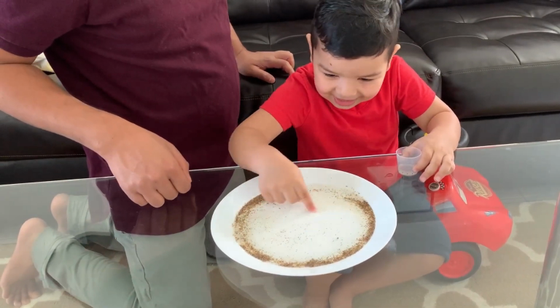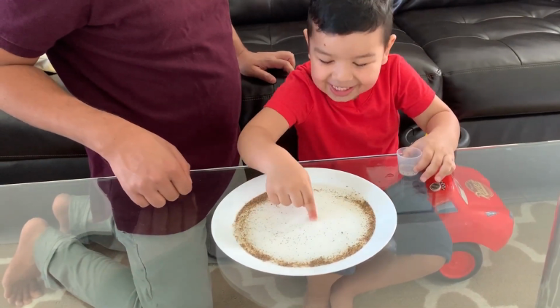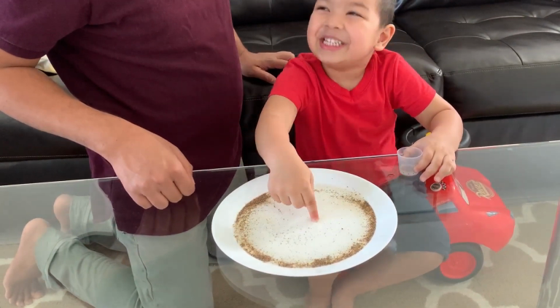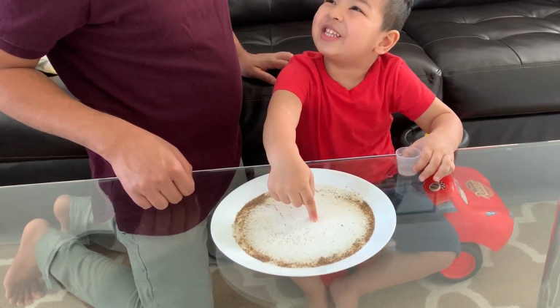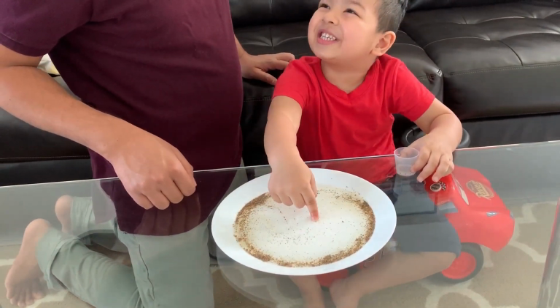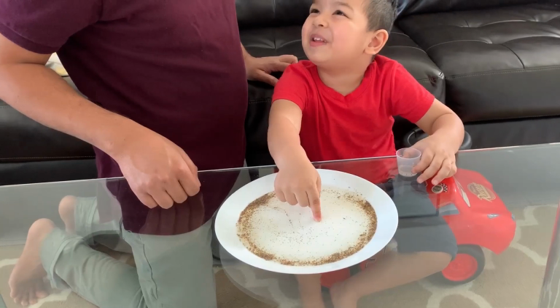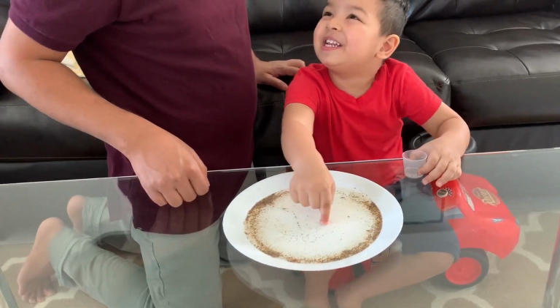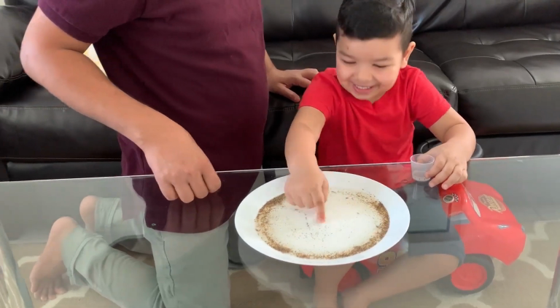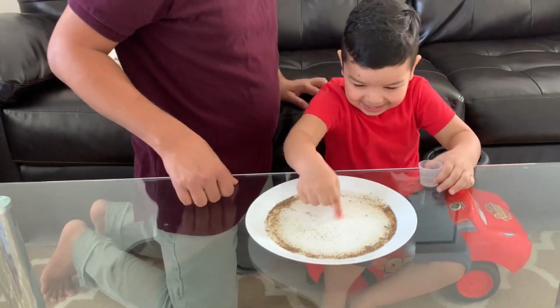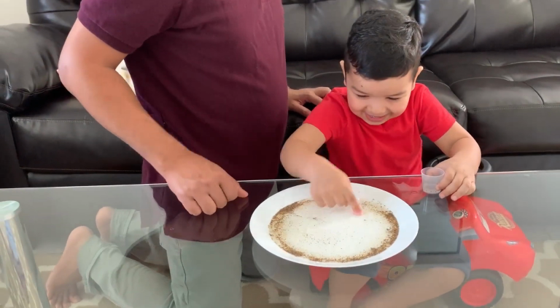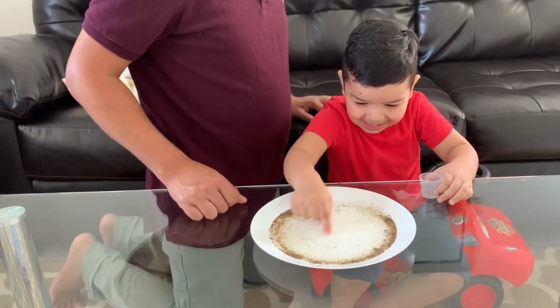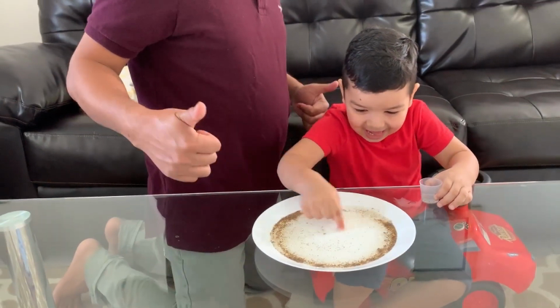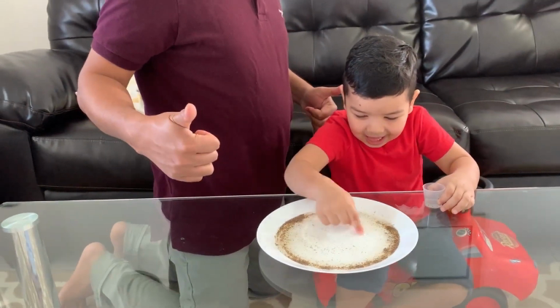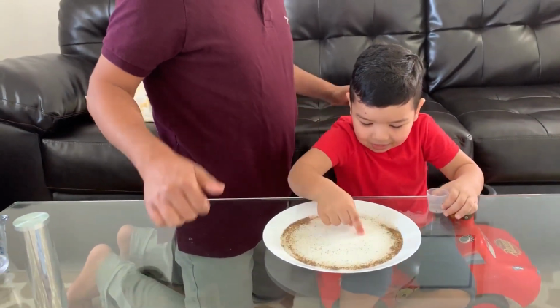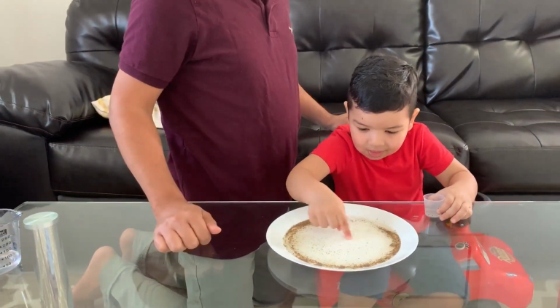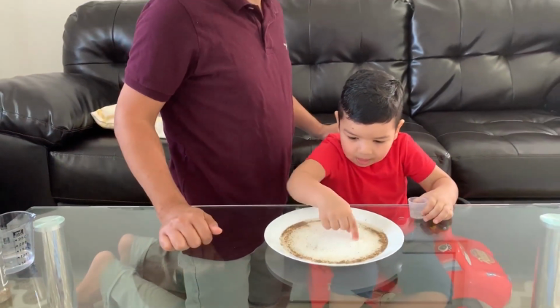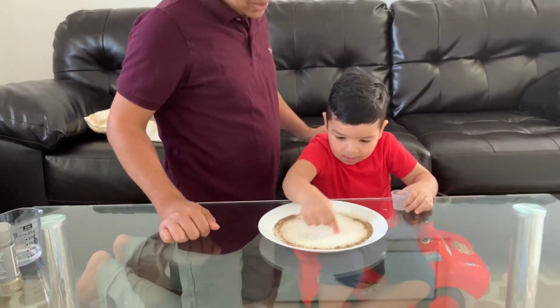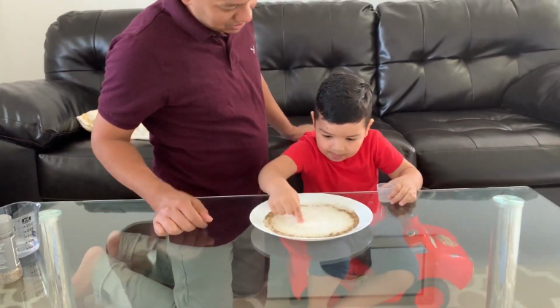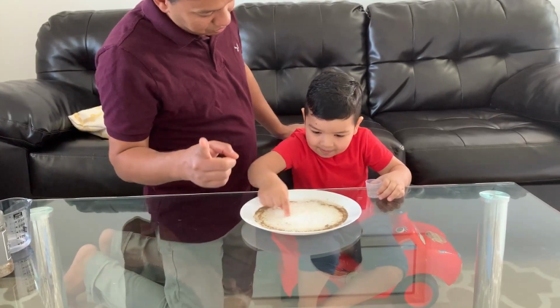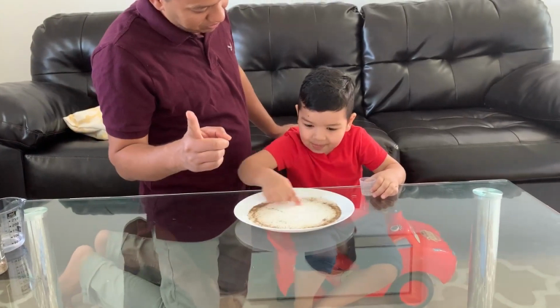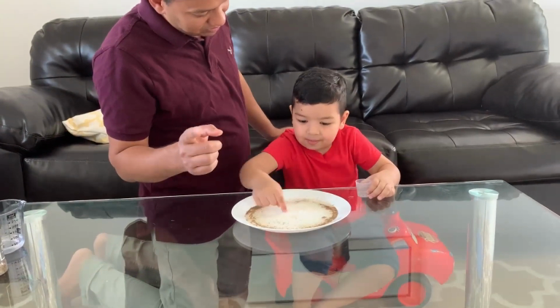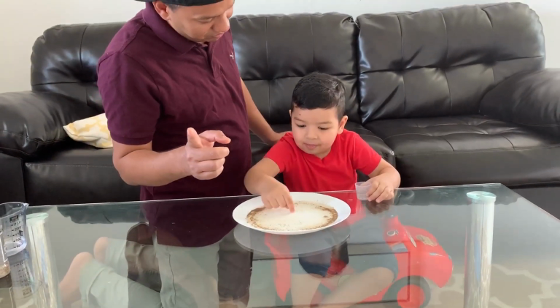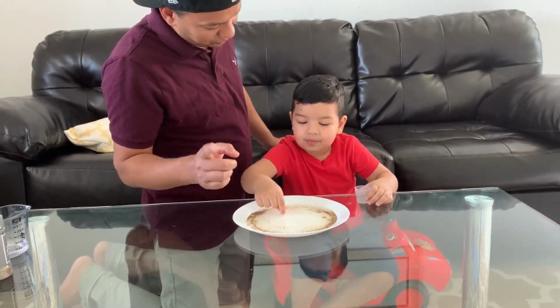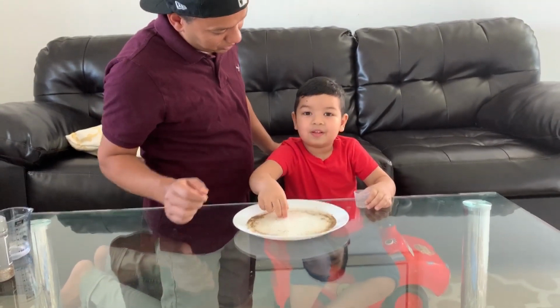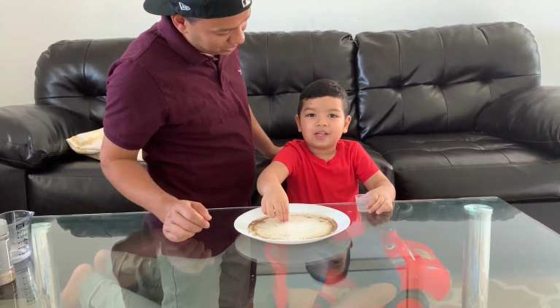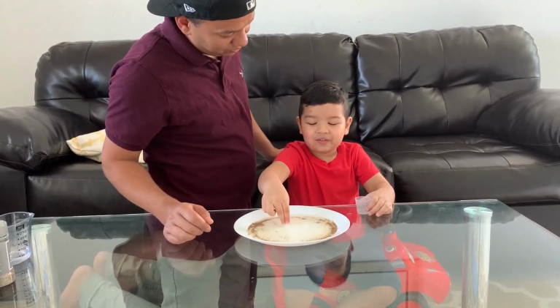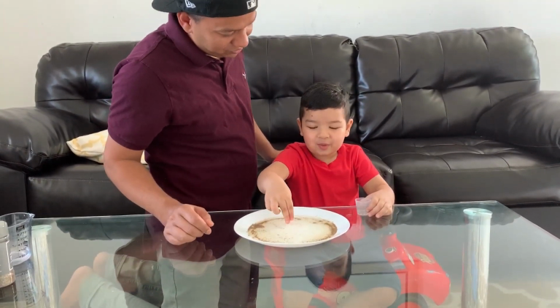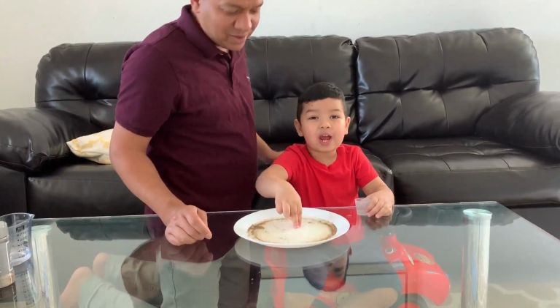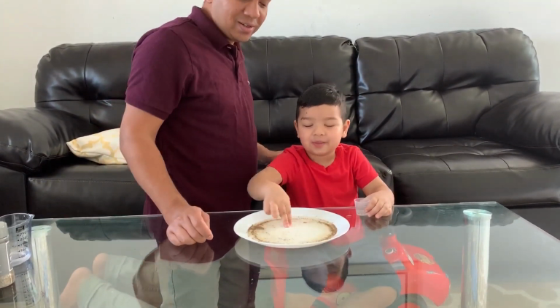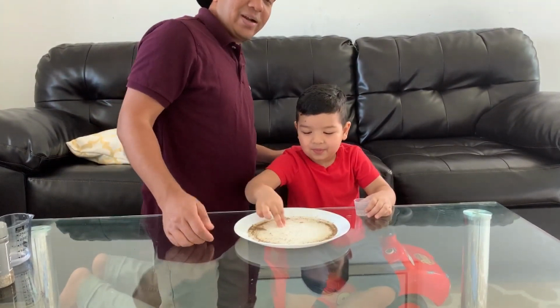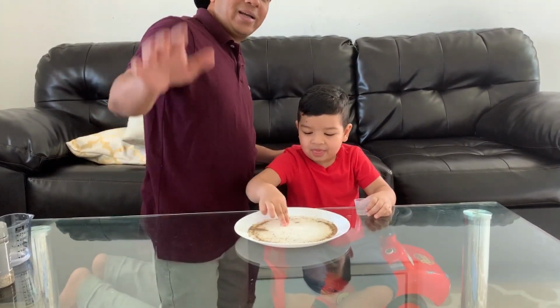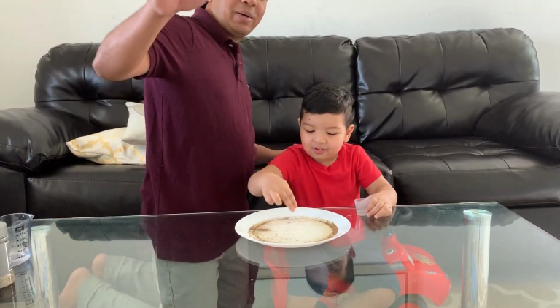It looks like it's an airplane! They're all just sitting there at the edge. Alright, so don't forget to wash your hands, guys. Bye-bye!